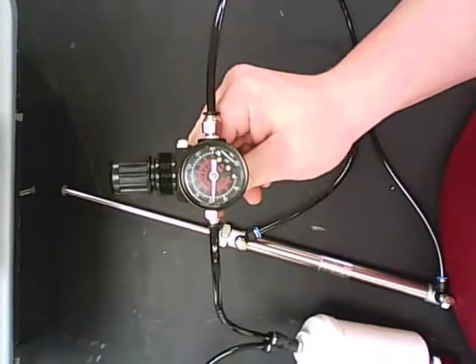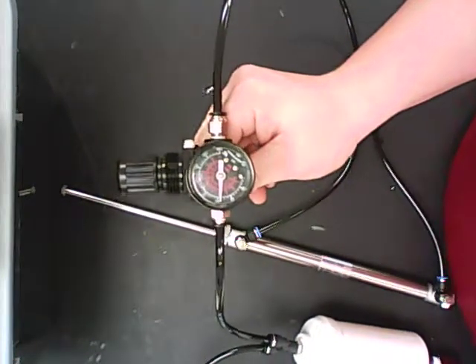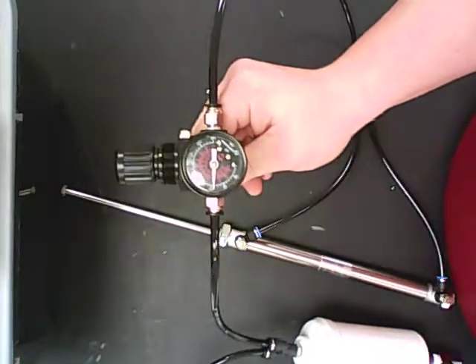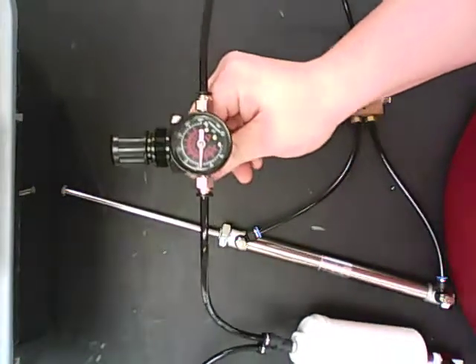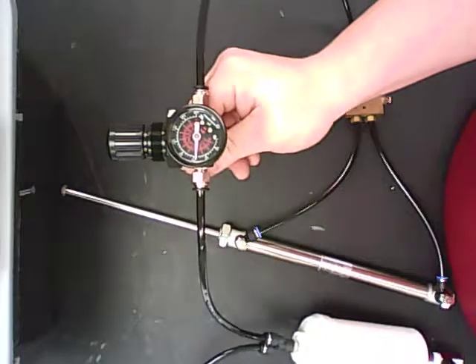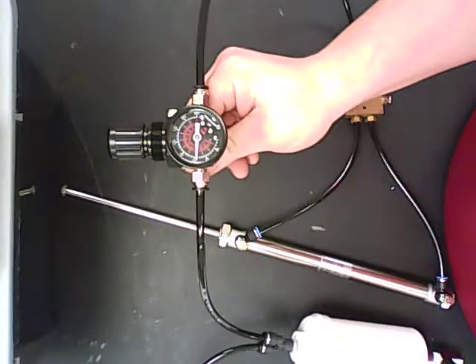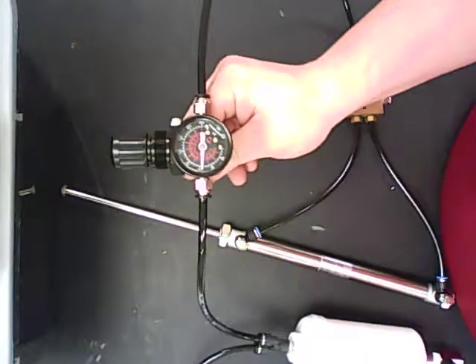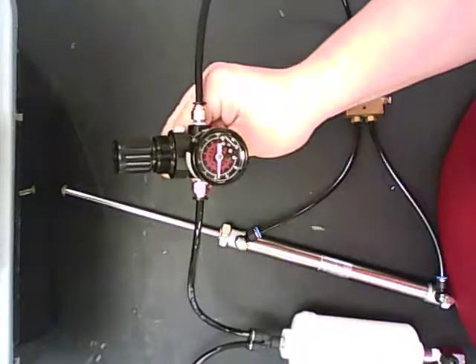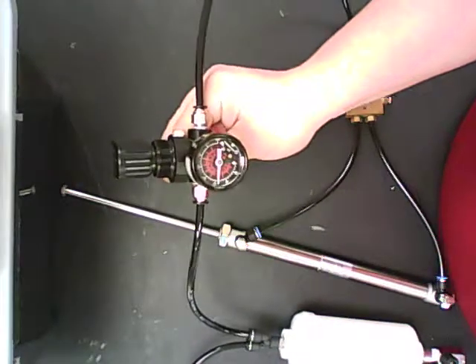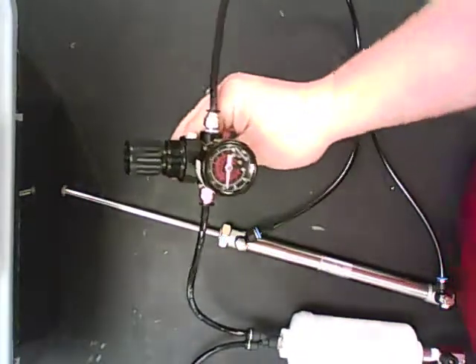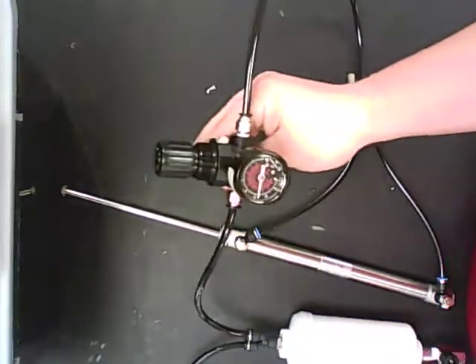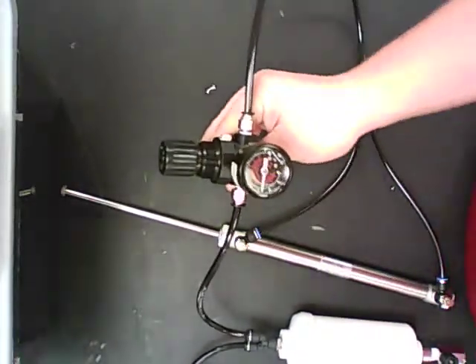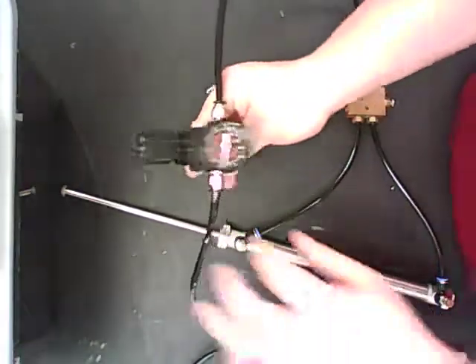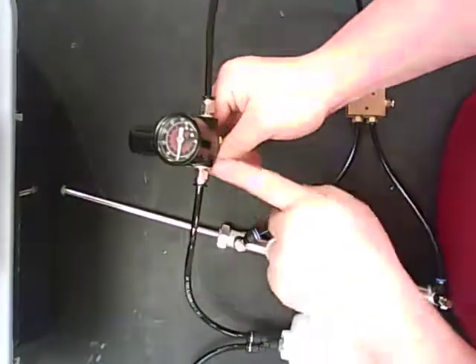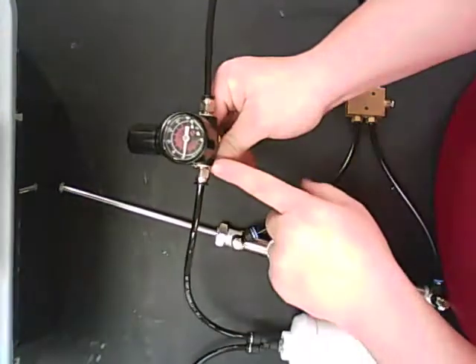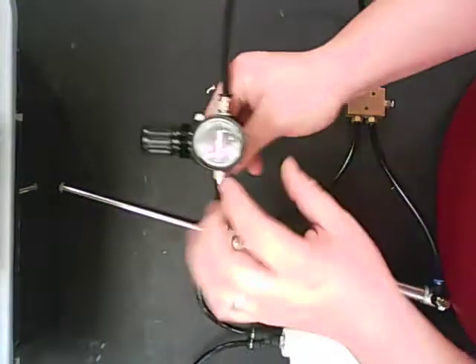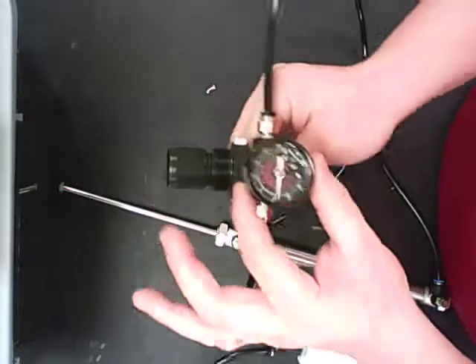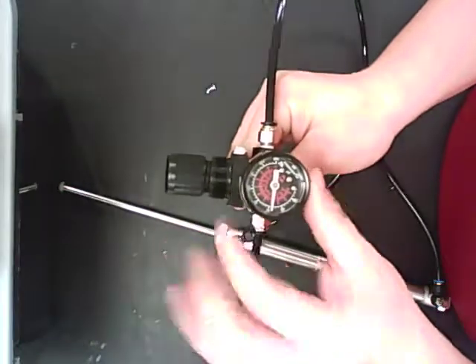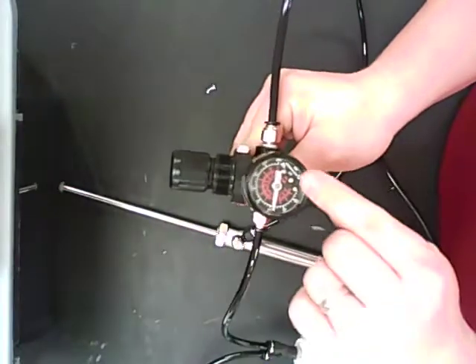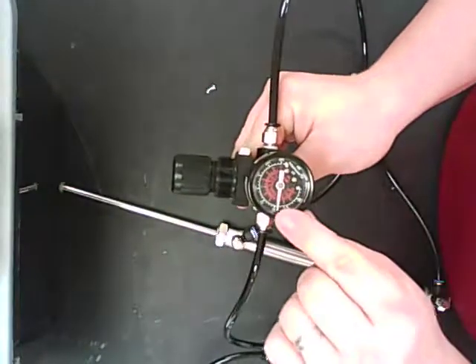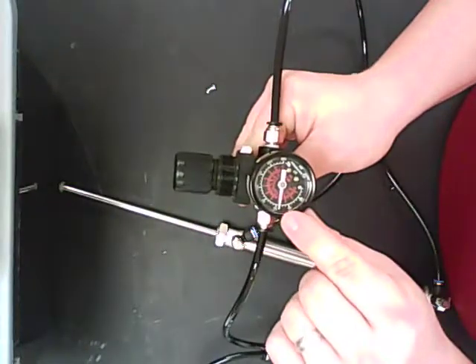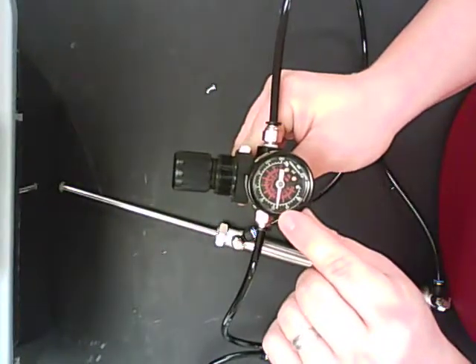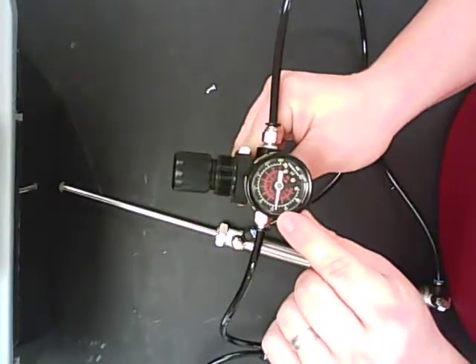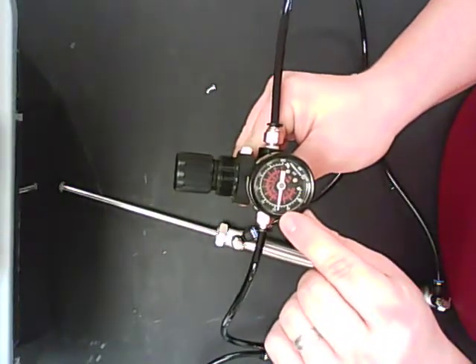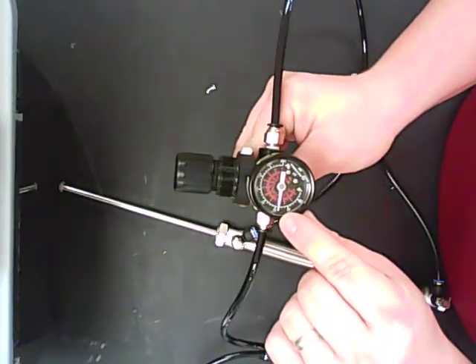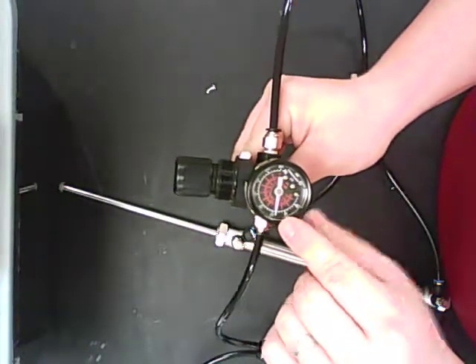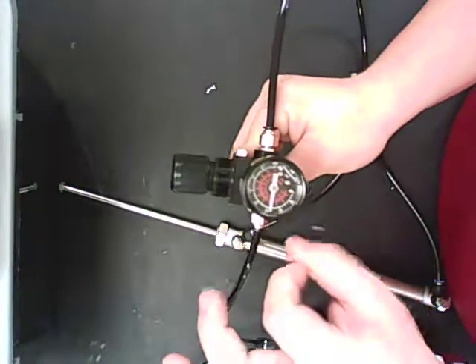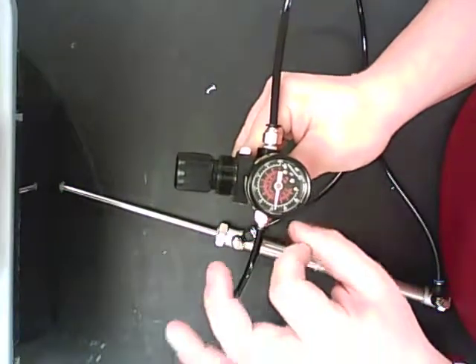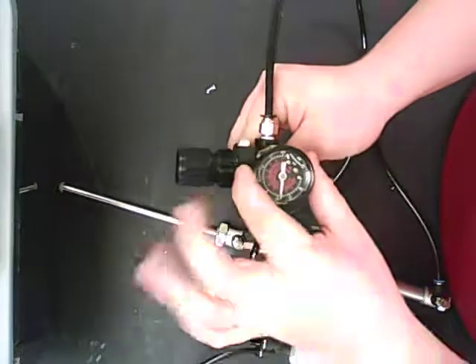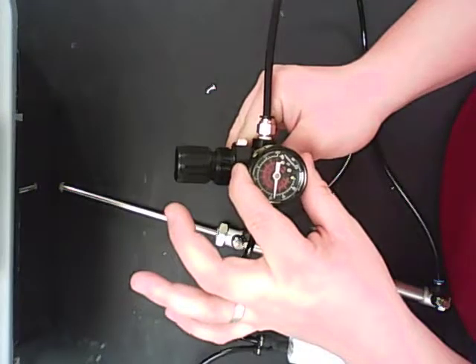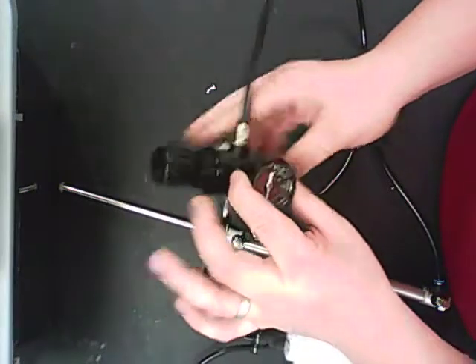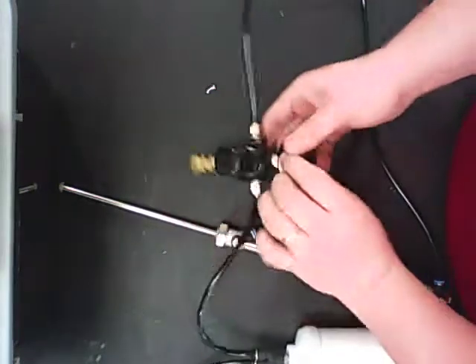Turn my air pressure off. I don't hear any leaks. This is a prime time to find out if your threading worked out. If you notice, this stayed at a total of 60 pounds per square inch, and that is what I want. I do not want to exceed that 60.